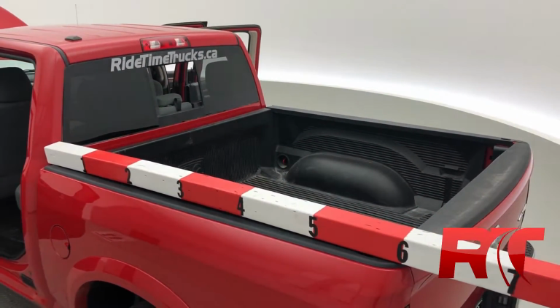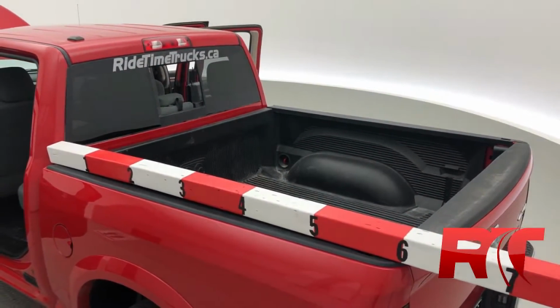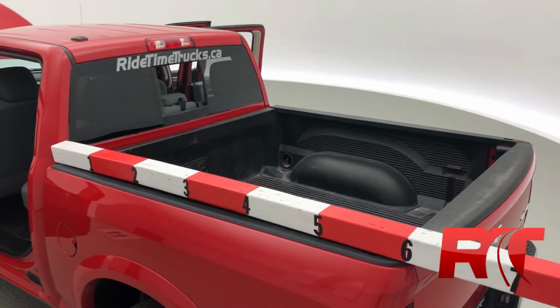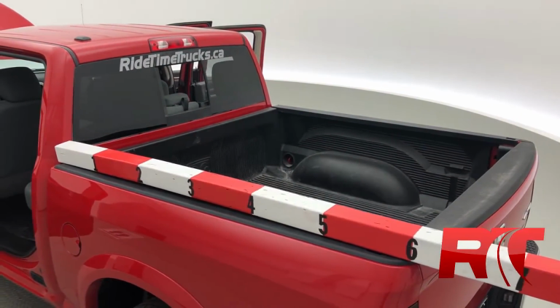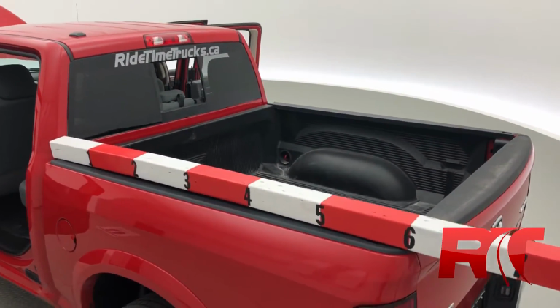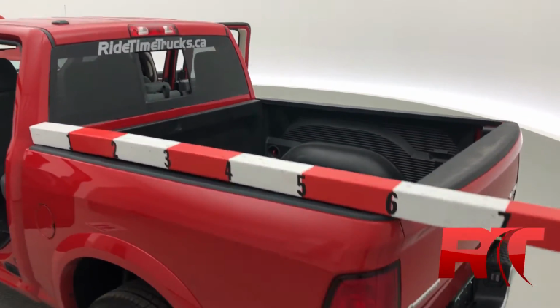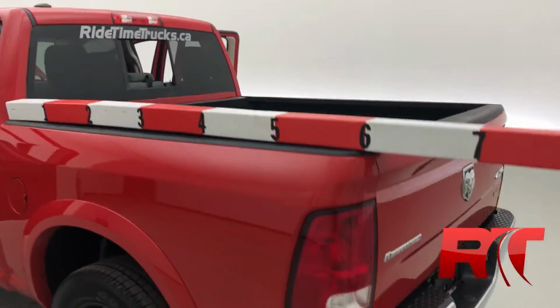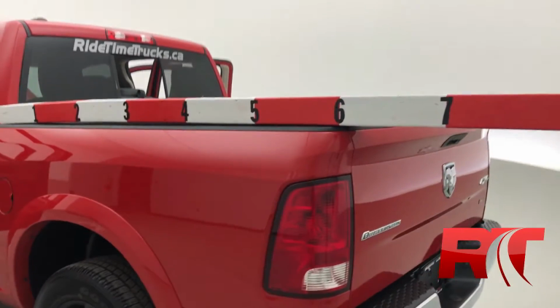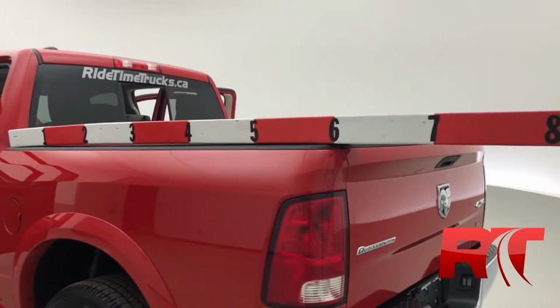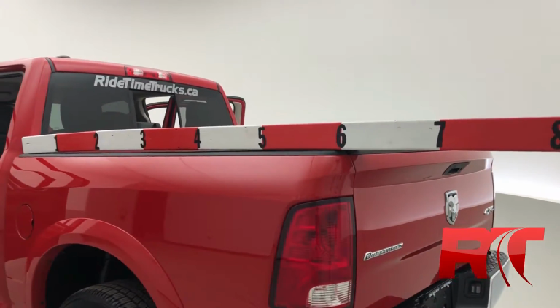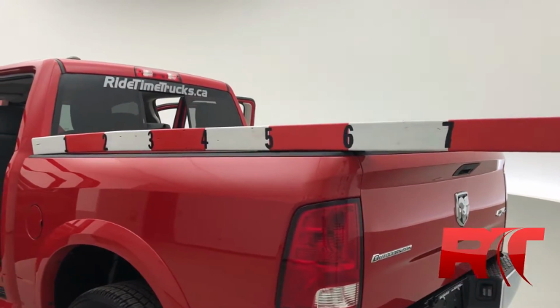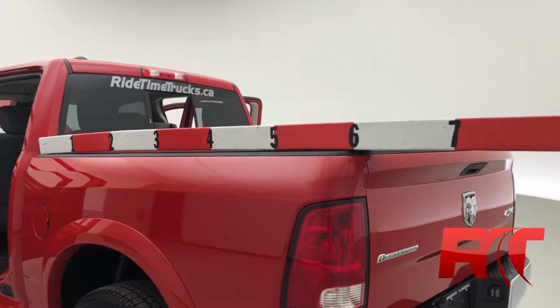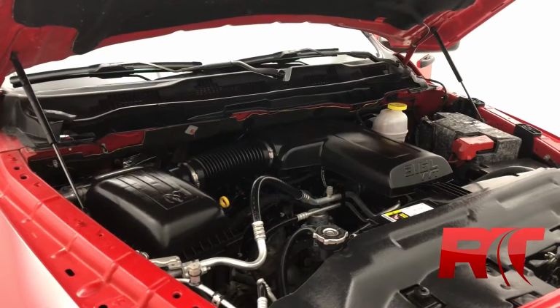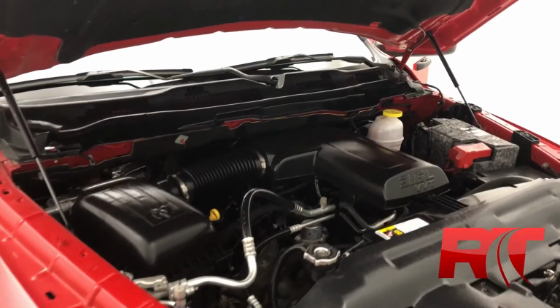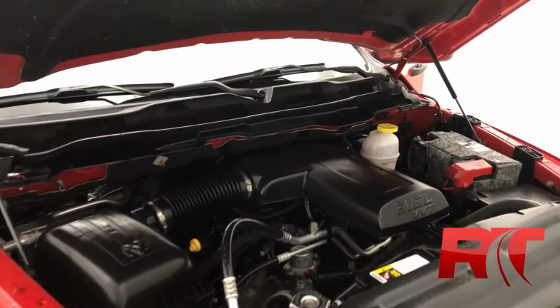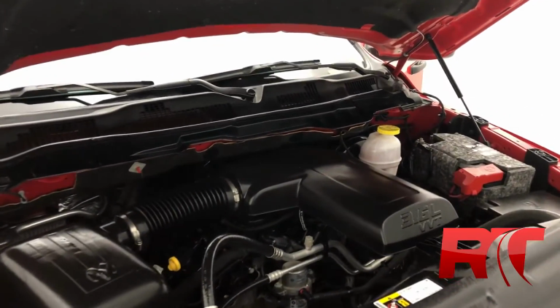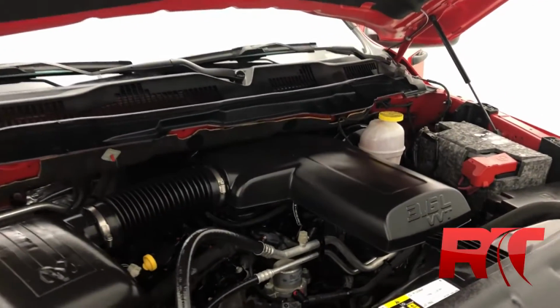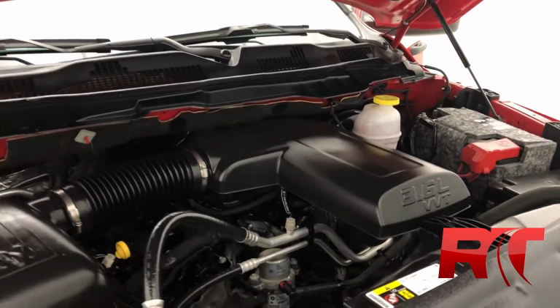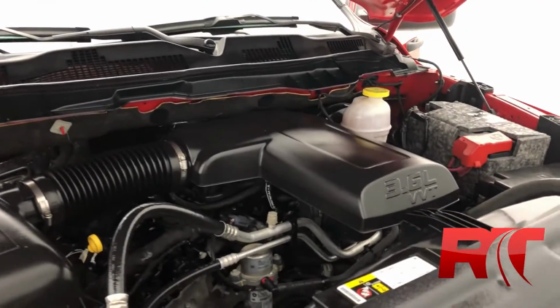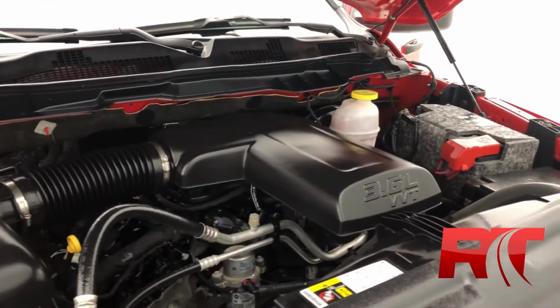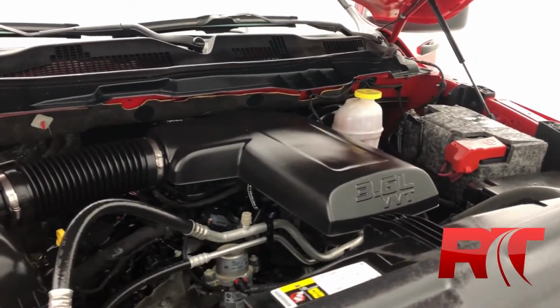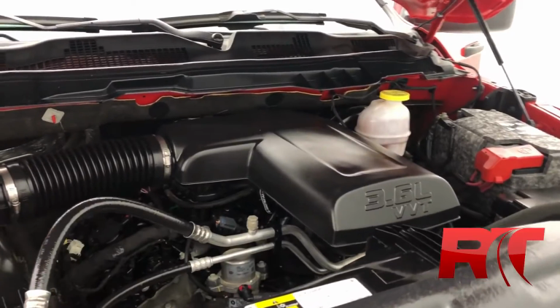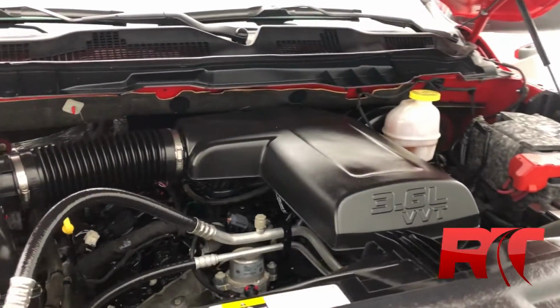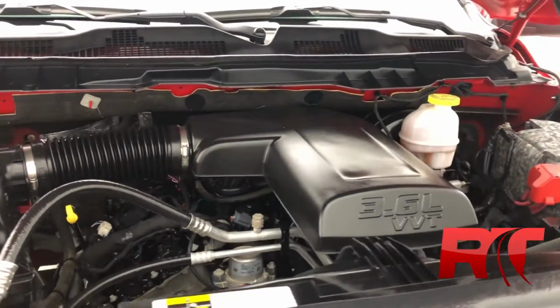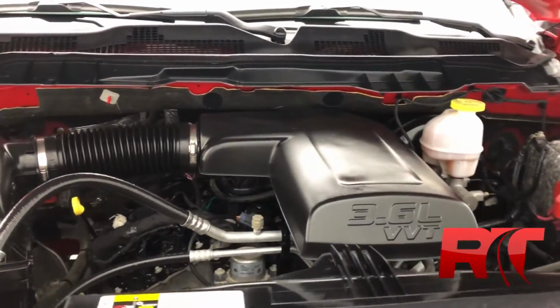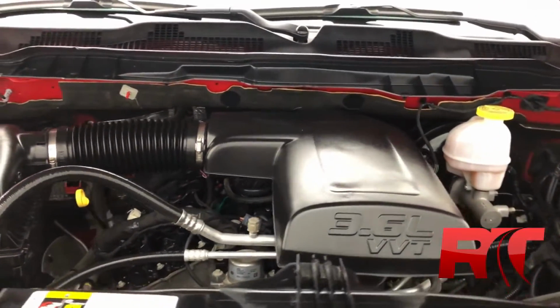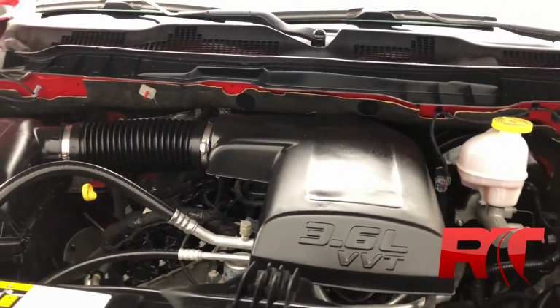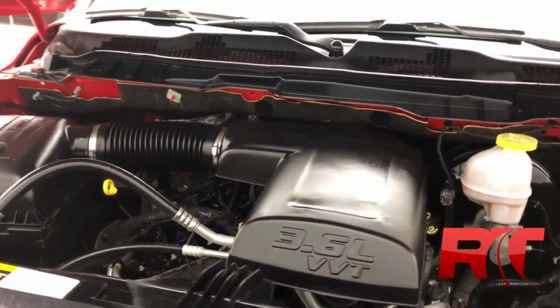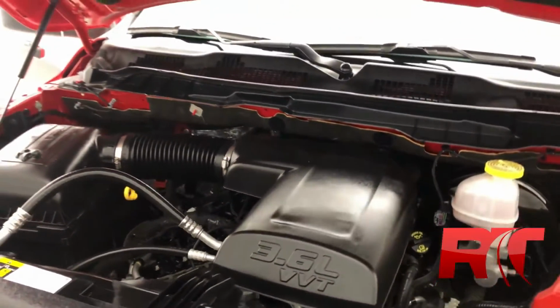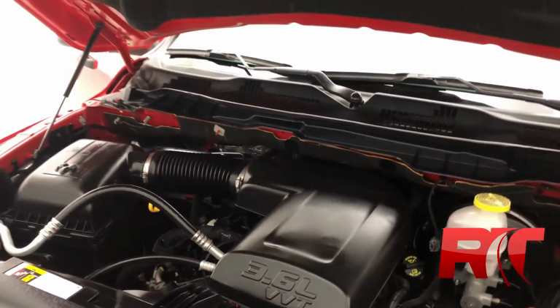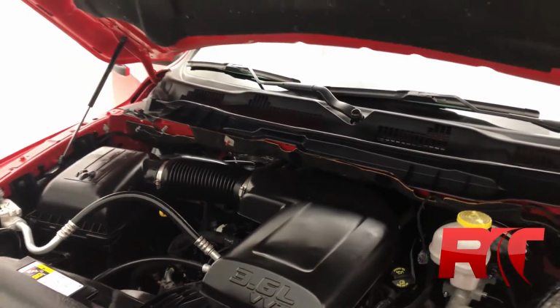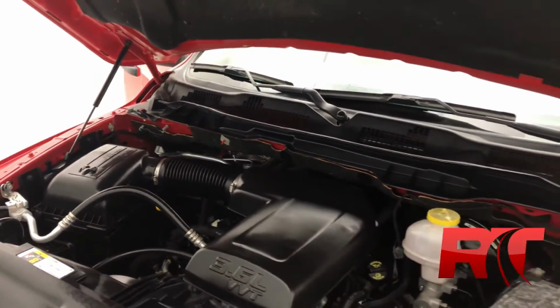Now we'll be taking a look at the engine of the Outdoorsman, which is a 3.6 liter six-cylinder eight-speed automatic, with just over 25,000 kilometers.